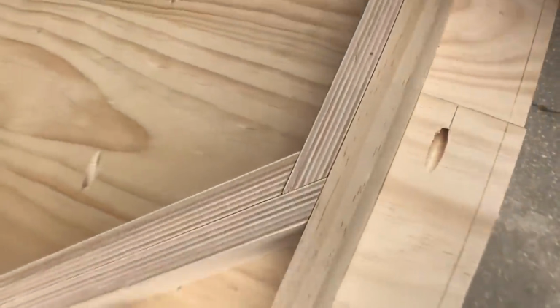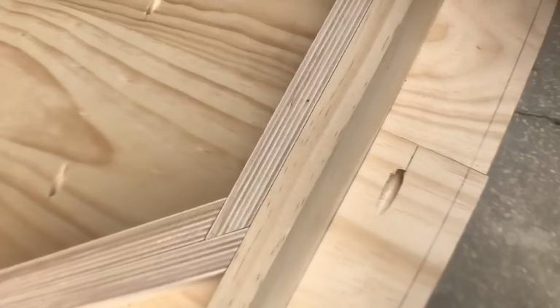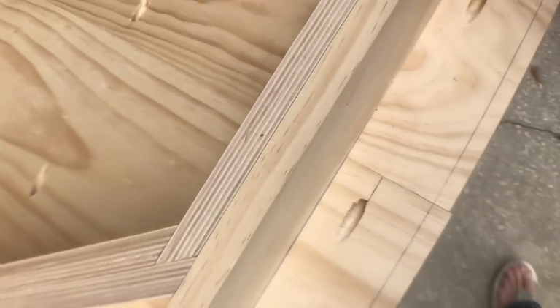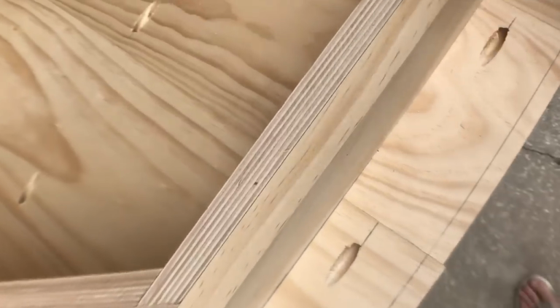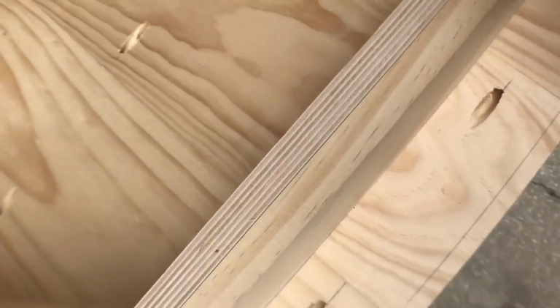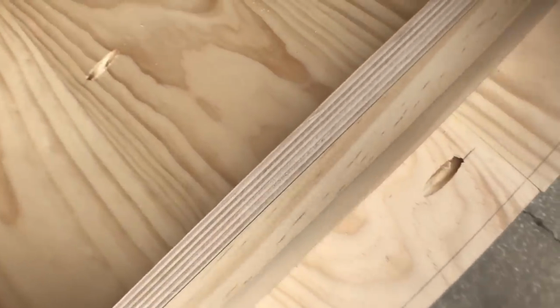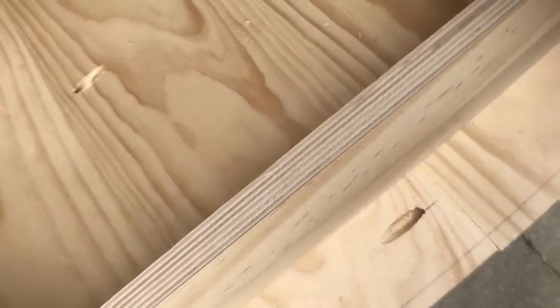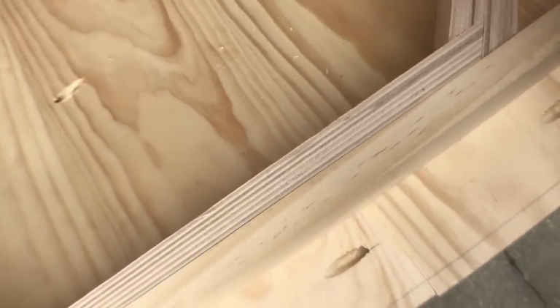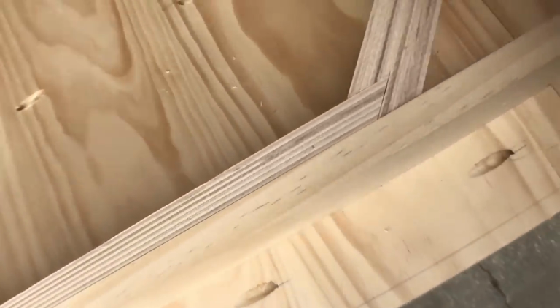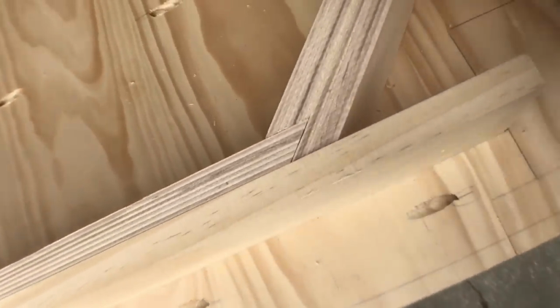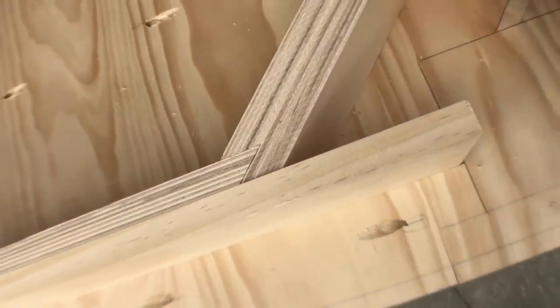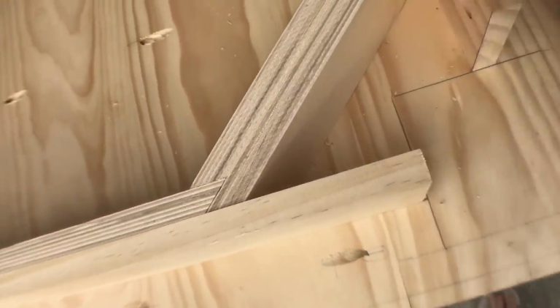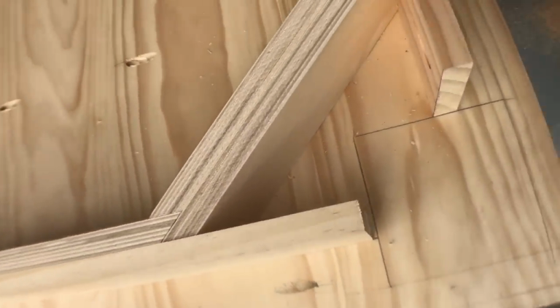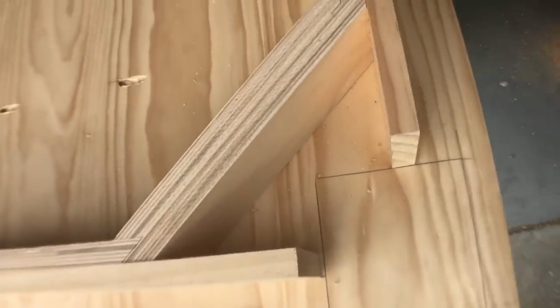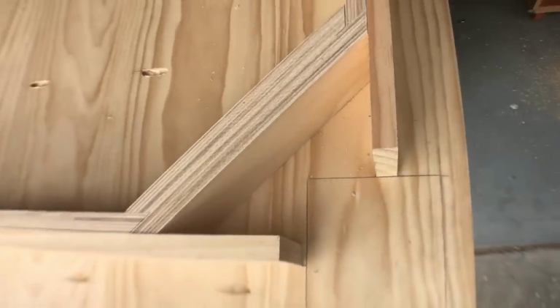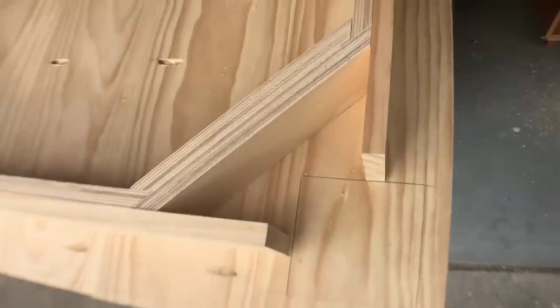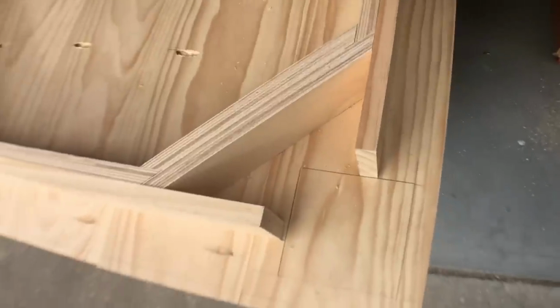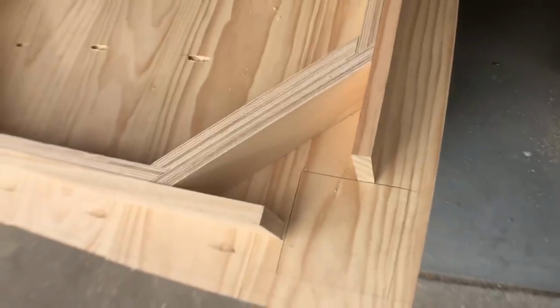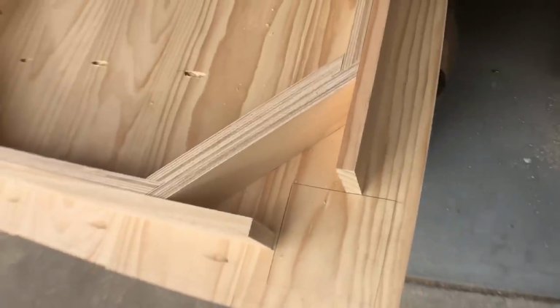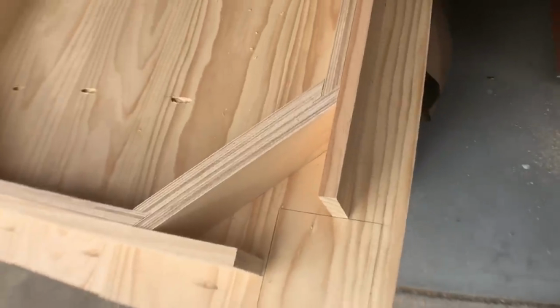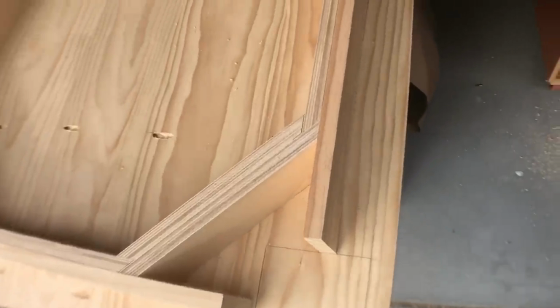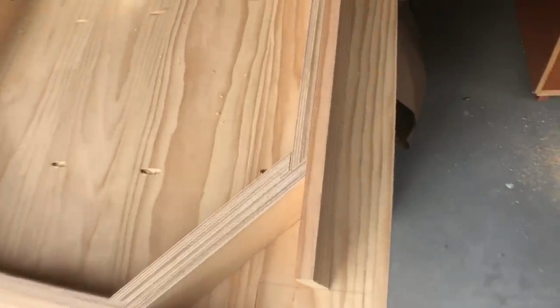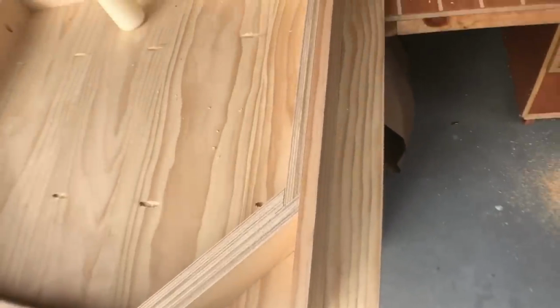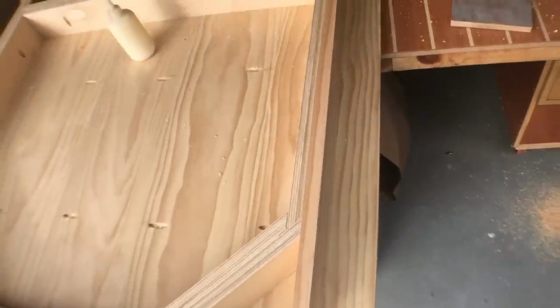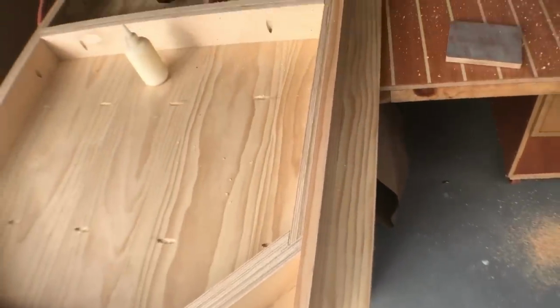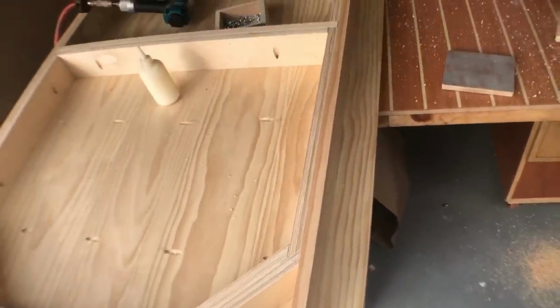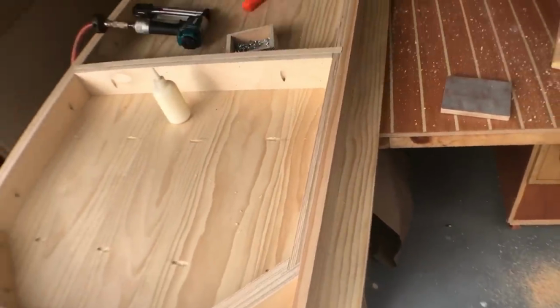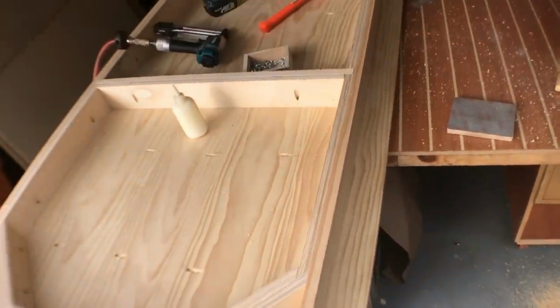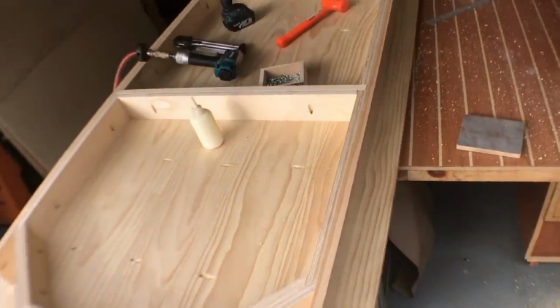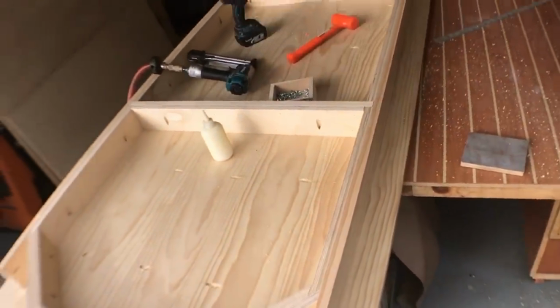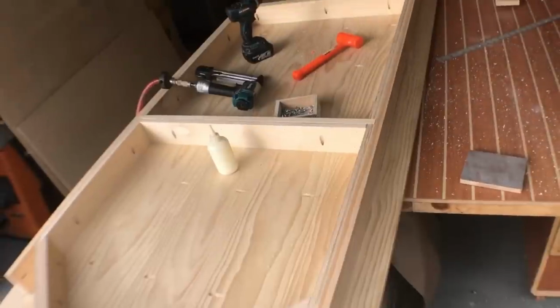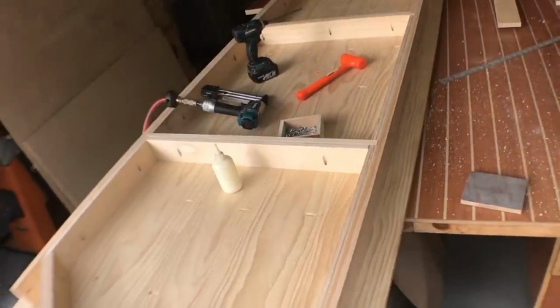If you look carefully you can see how the wood is layered on top of each other, kind of creating these makeshift mortise and tenon joints. It went together real nicely.